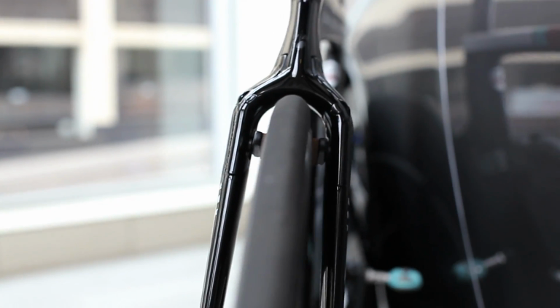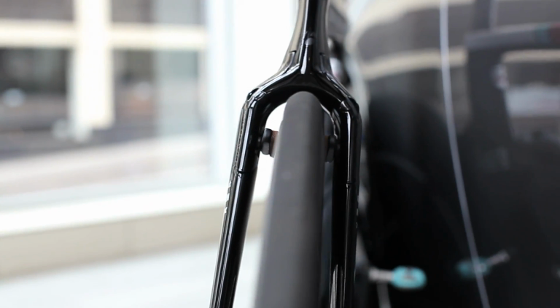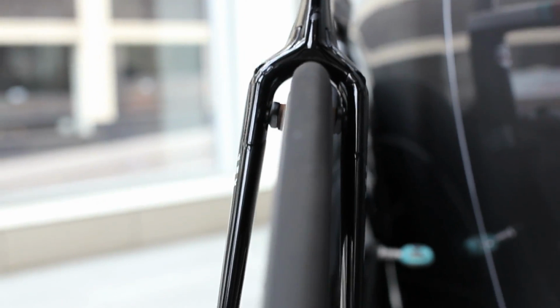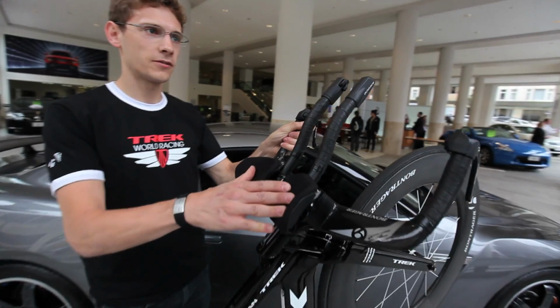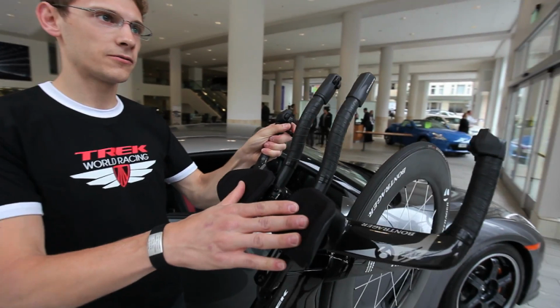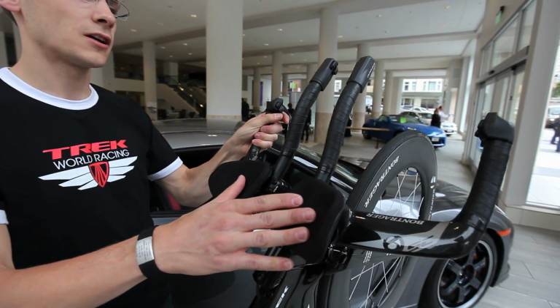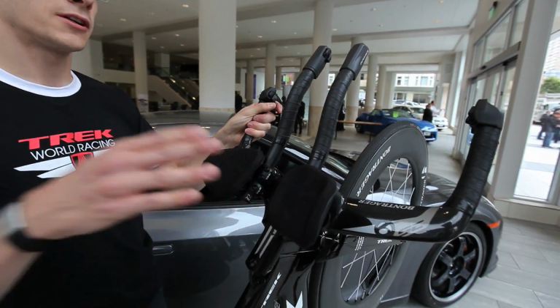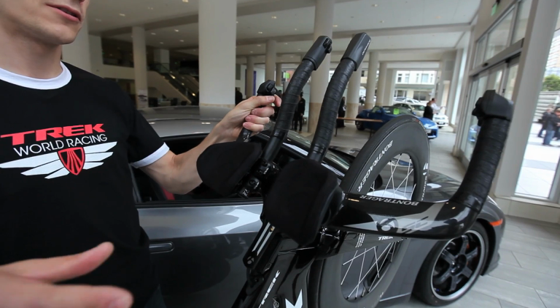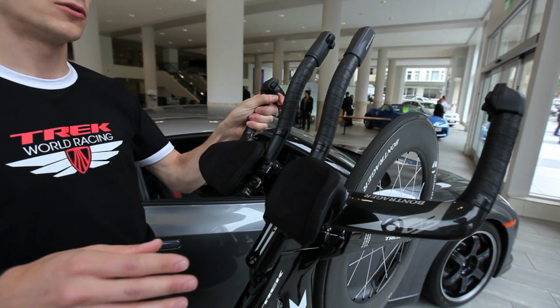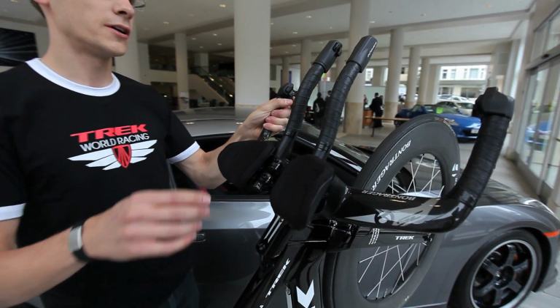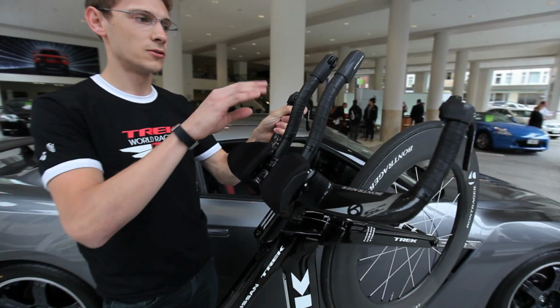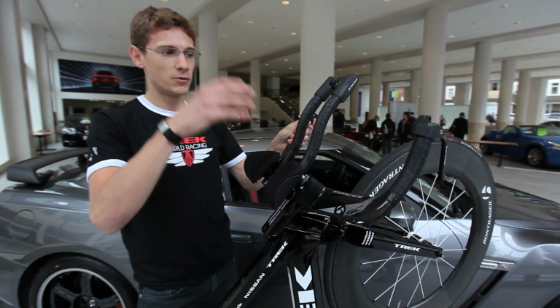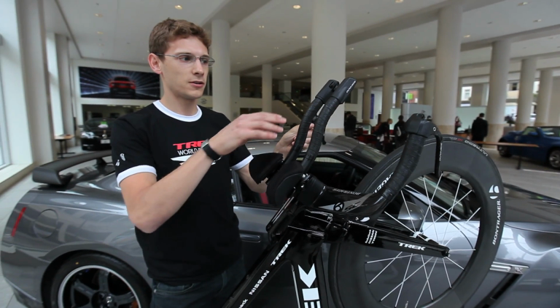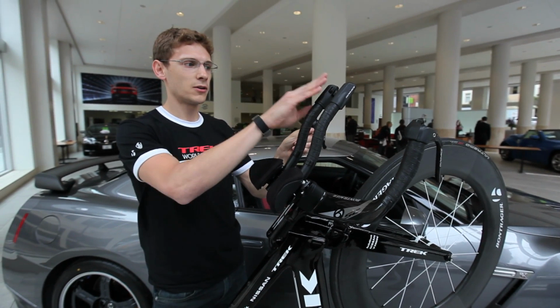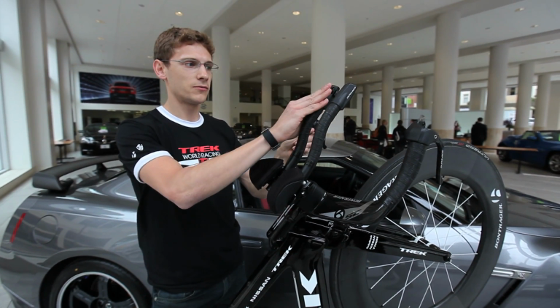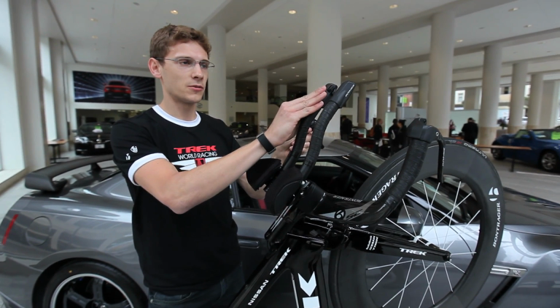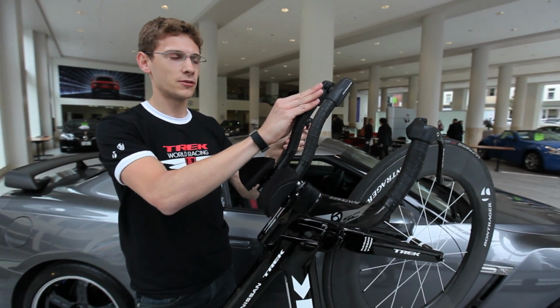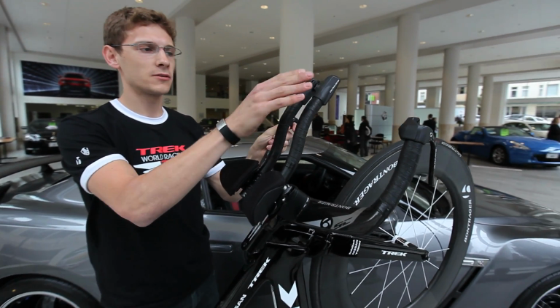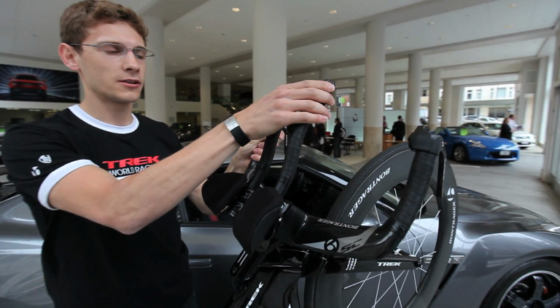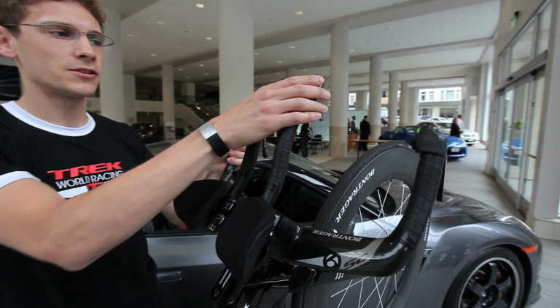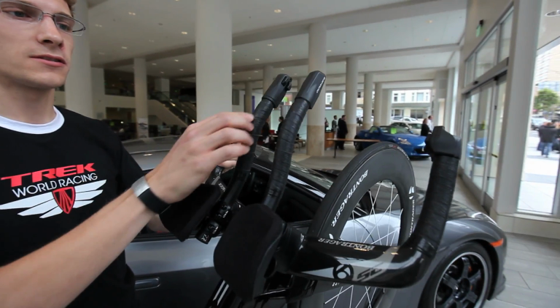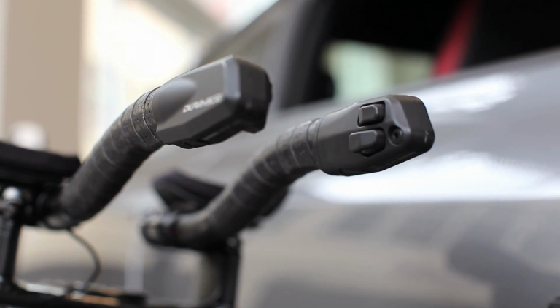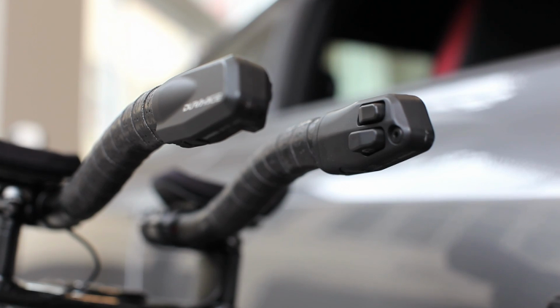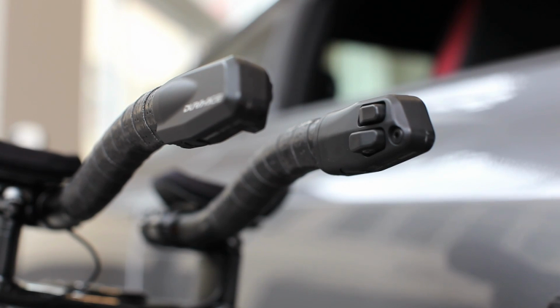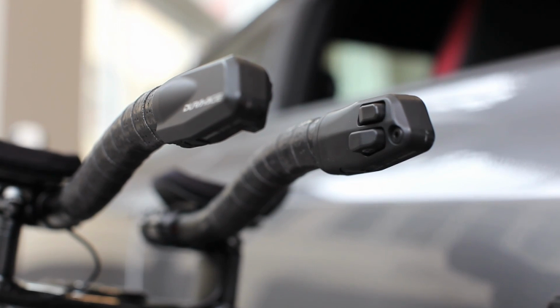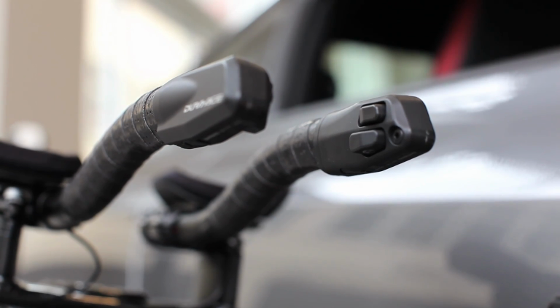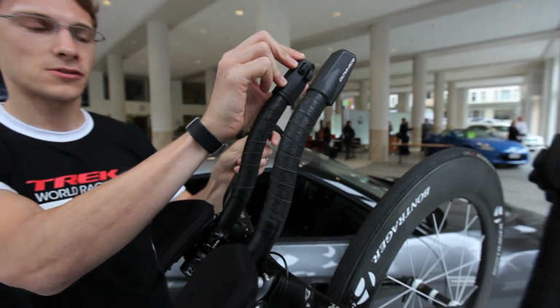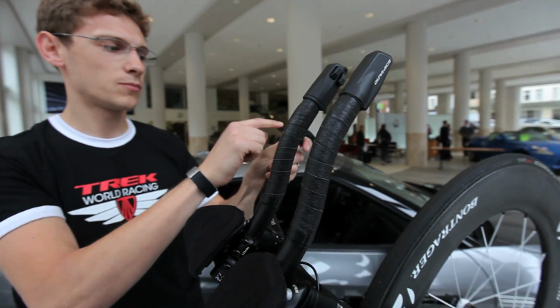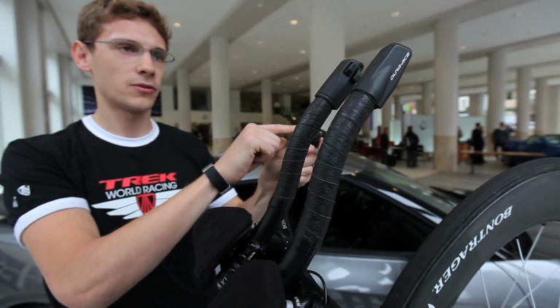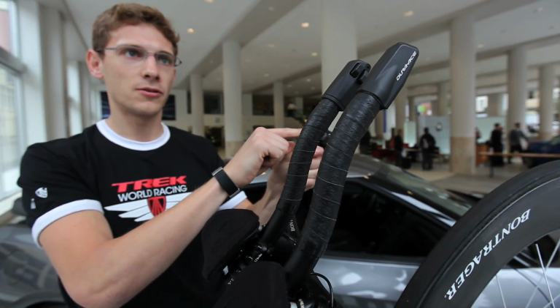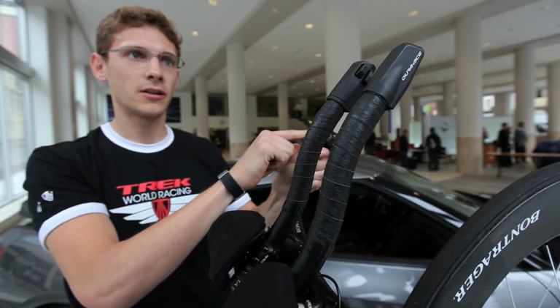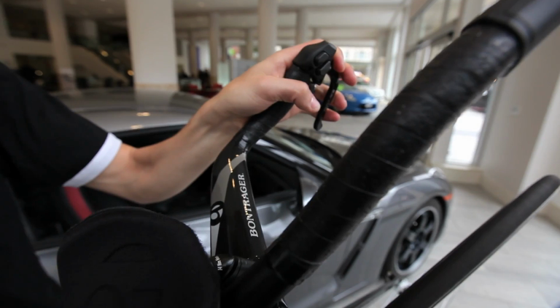The rider position is significantly different on a time trial bike compared to their normal road bike. With this particular bike, we have the Shimano Dura-Ace electronic shifting system, which allows the riders to shift not only at the extension ends, but also out near the brake levers as well.